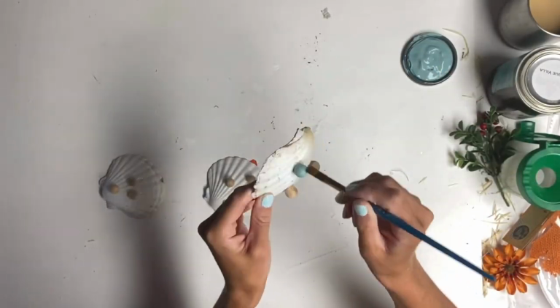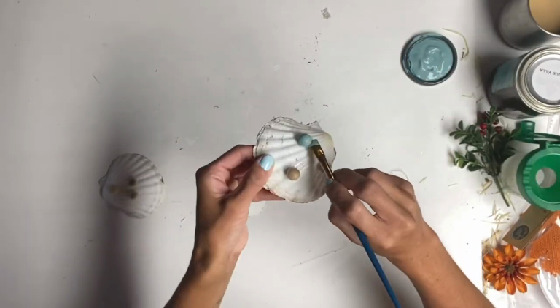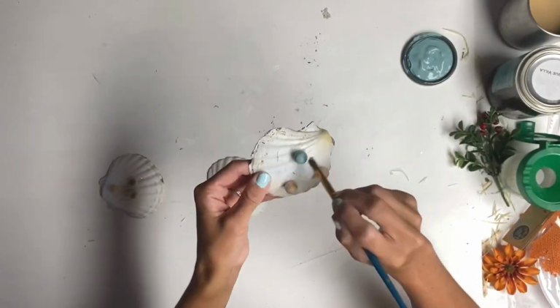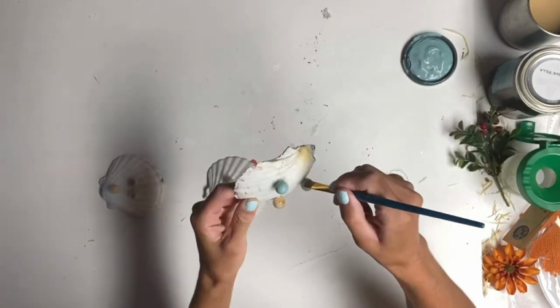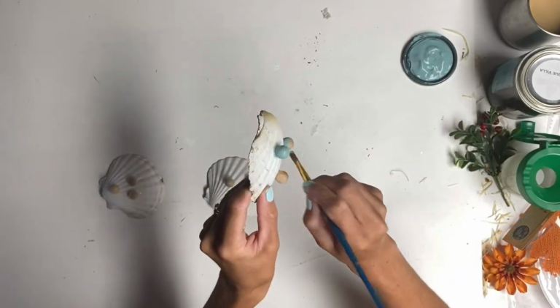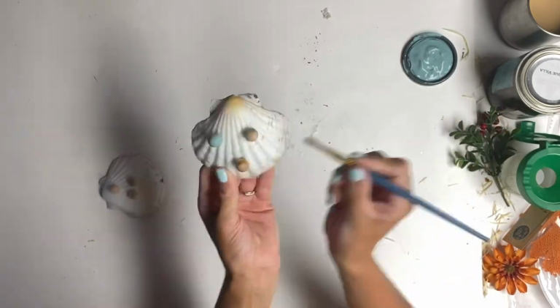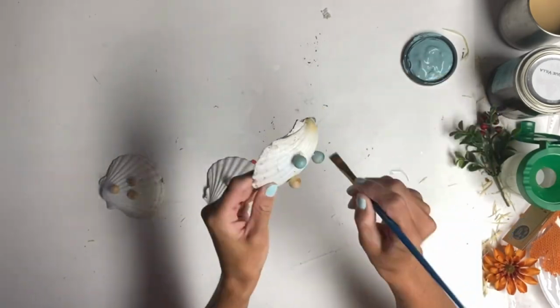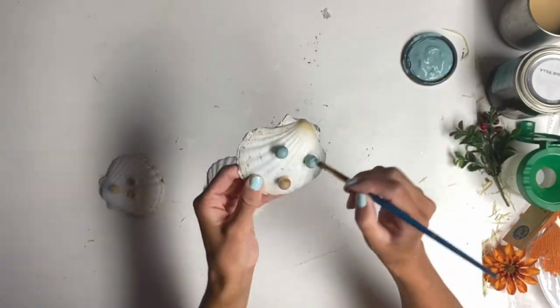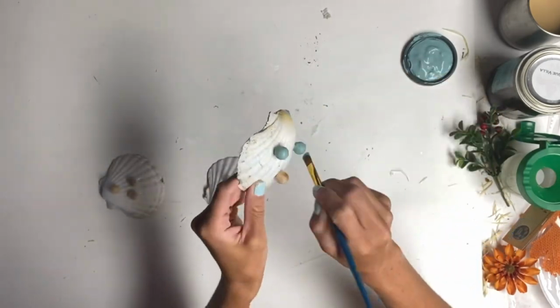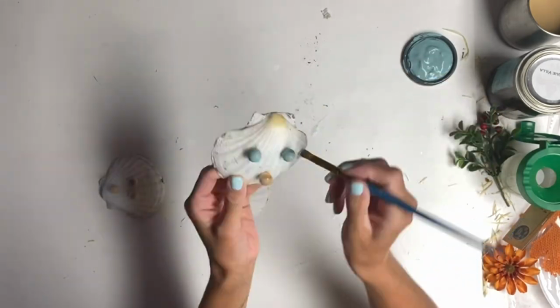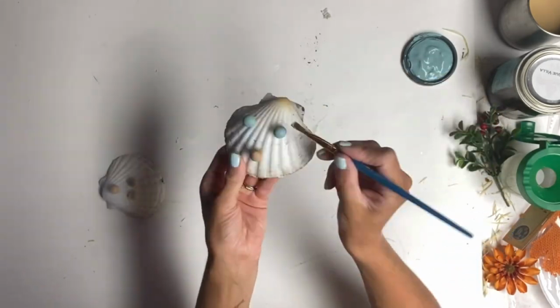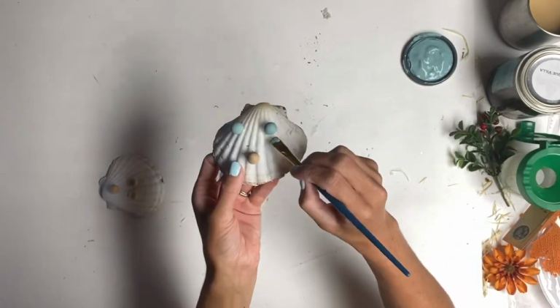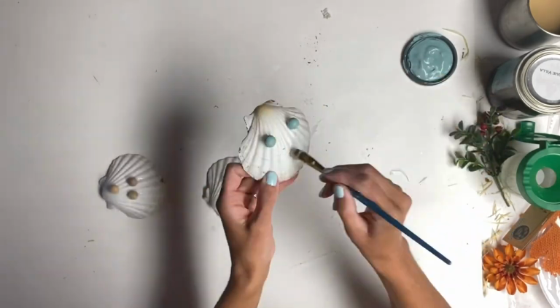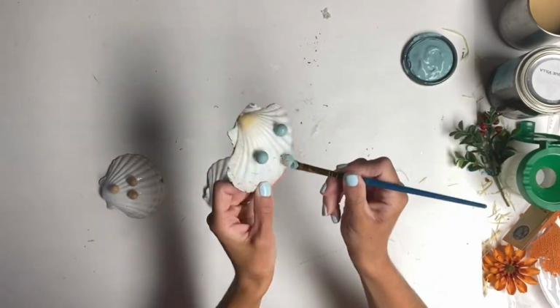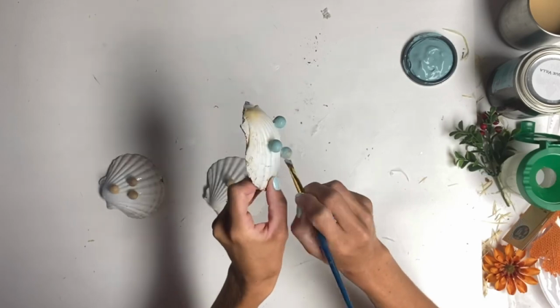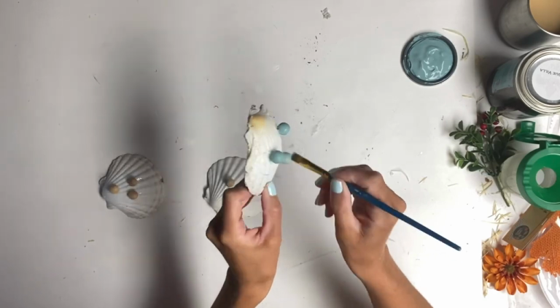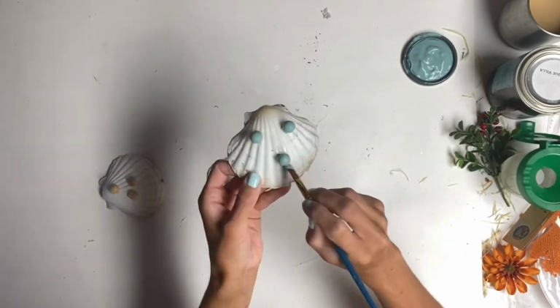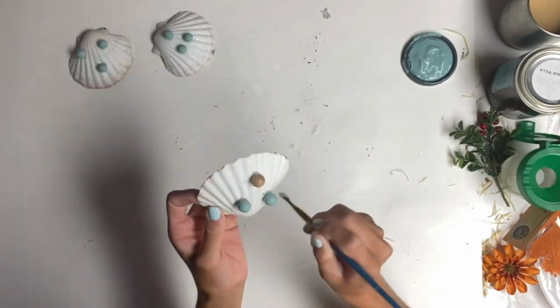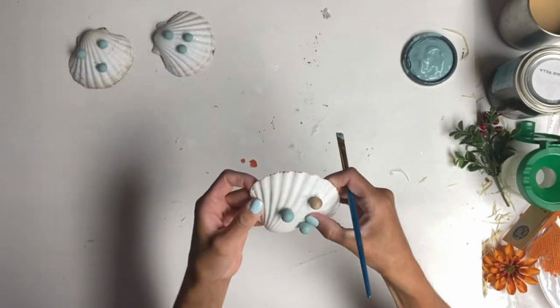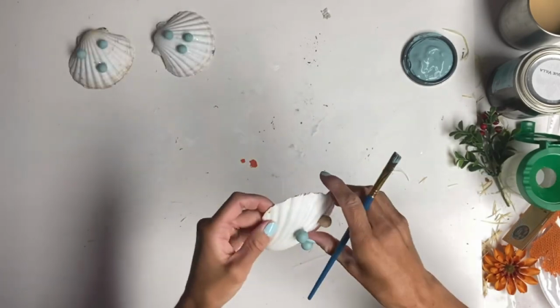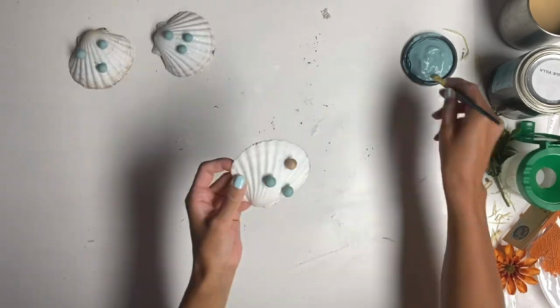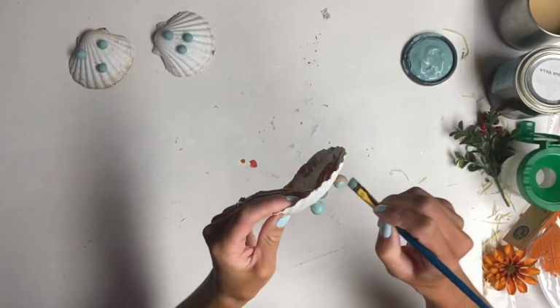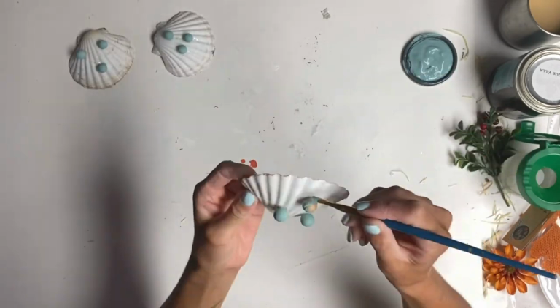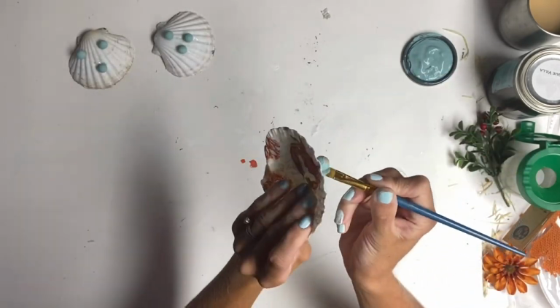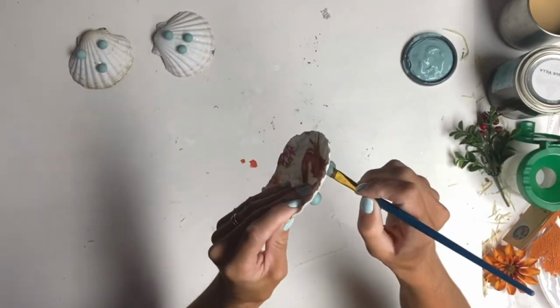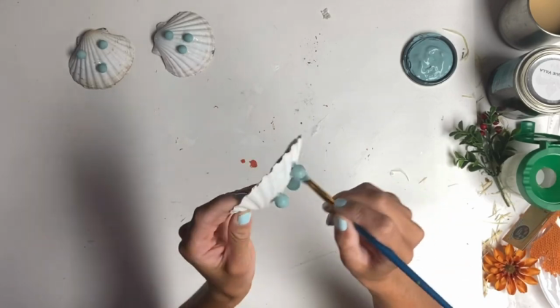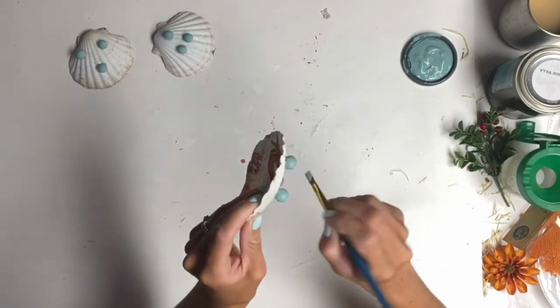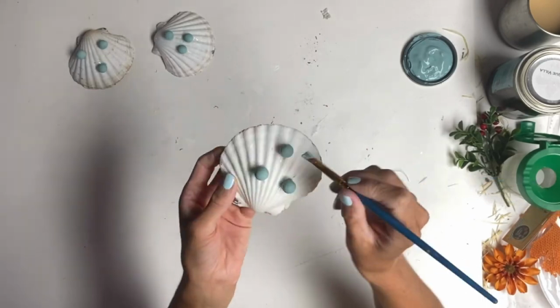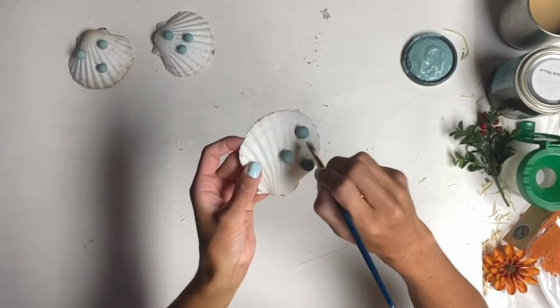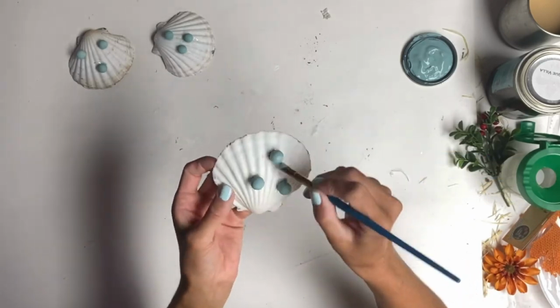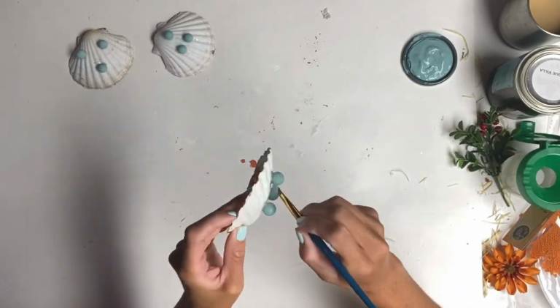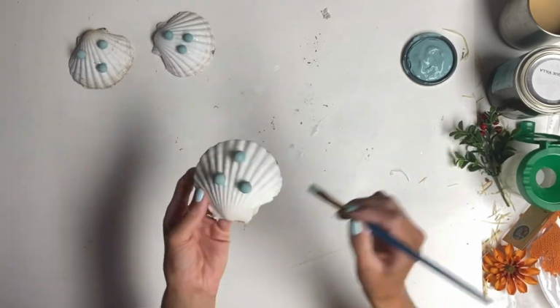Once they dried, I took some Higgins Lake Wise Owl paint and painted each ball. You can certainly paint them before you glue them on, but it was easier for me to do it this way.